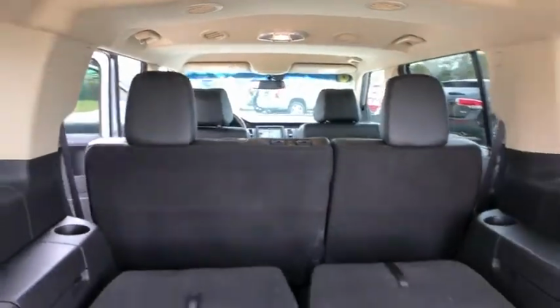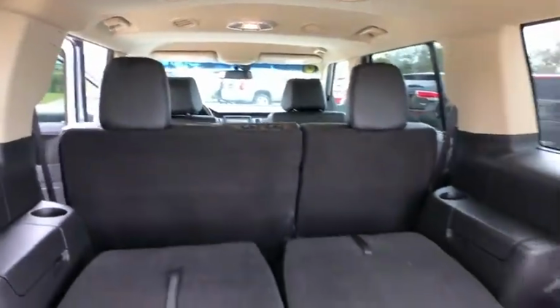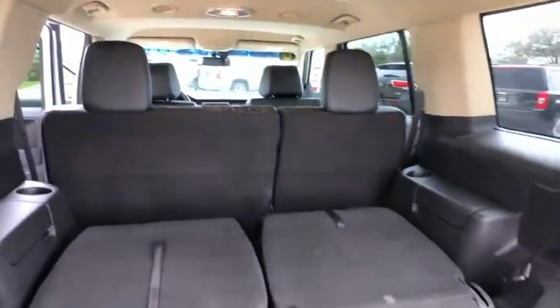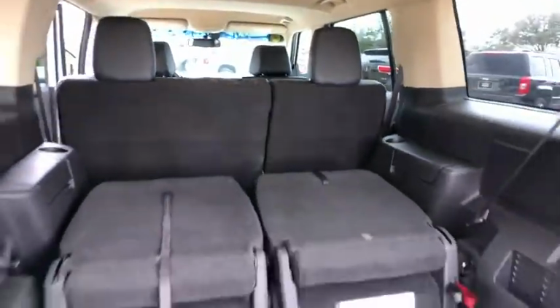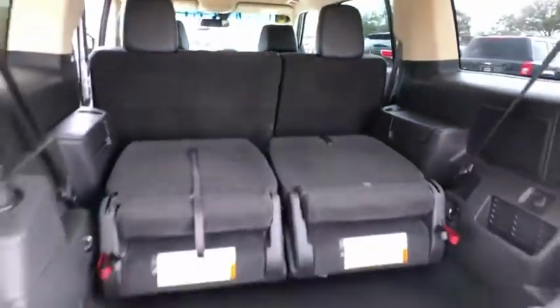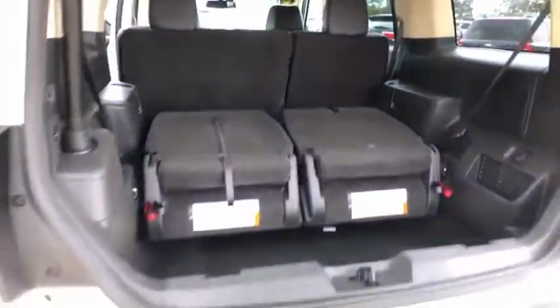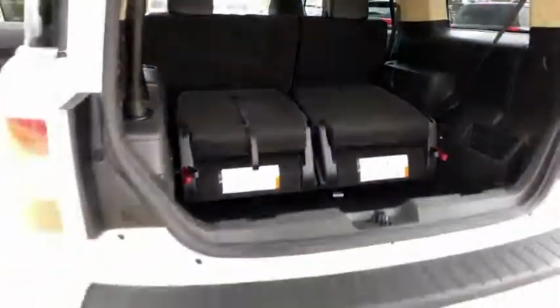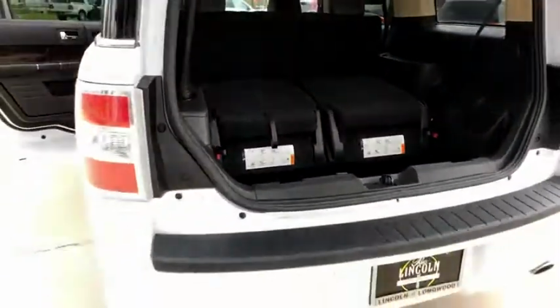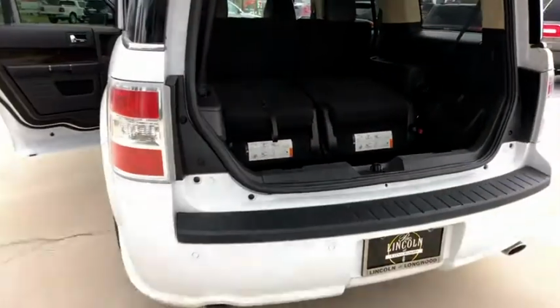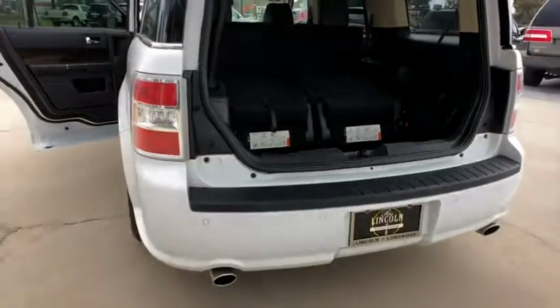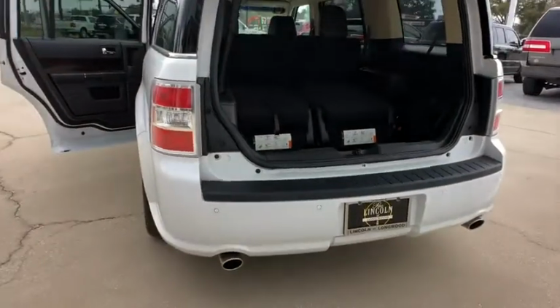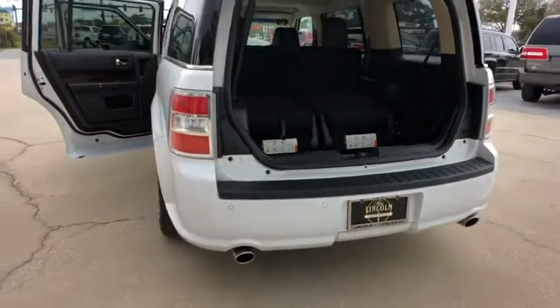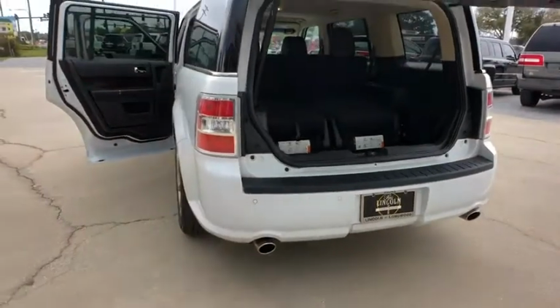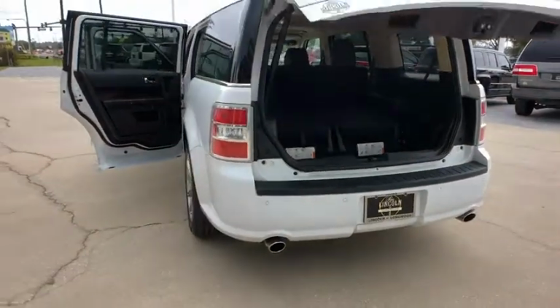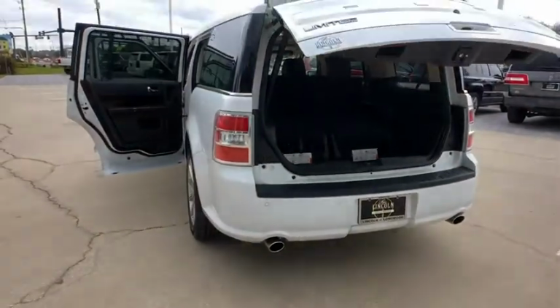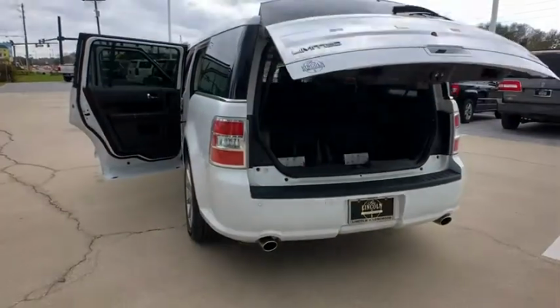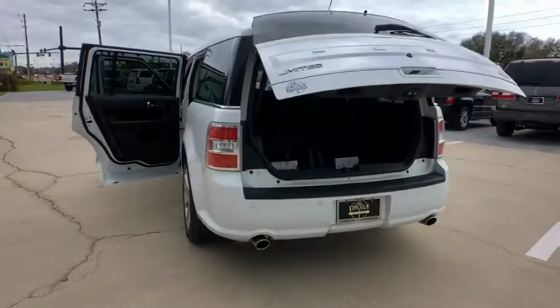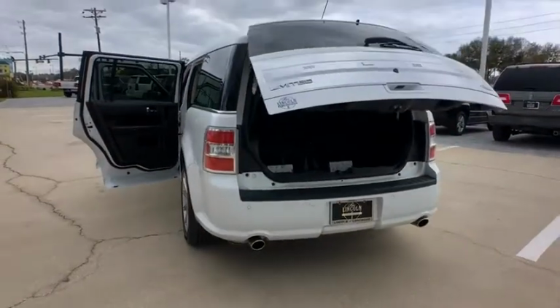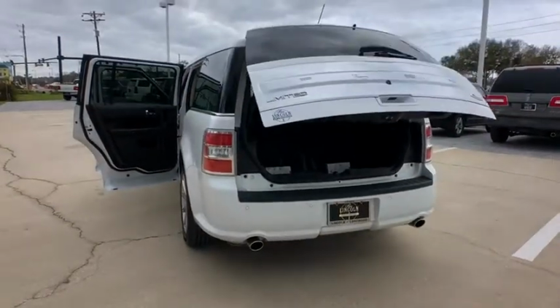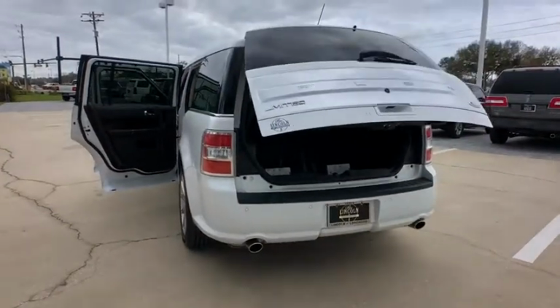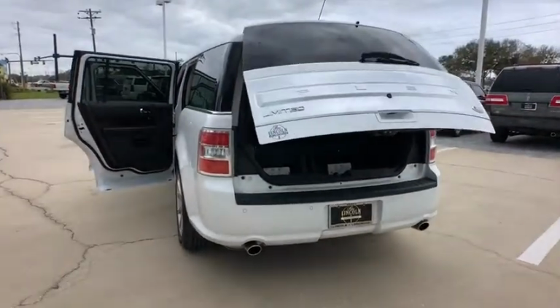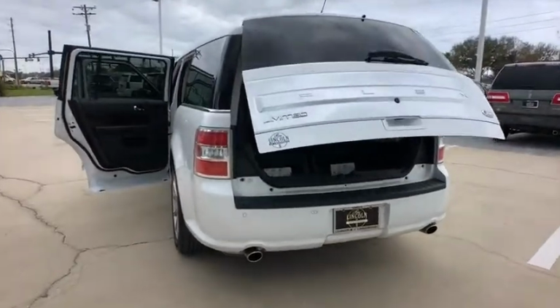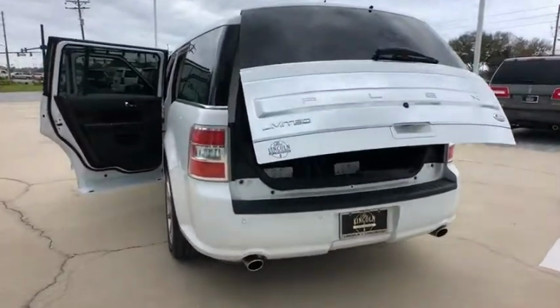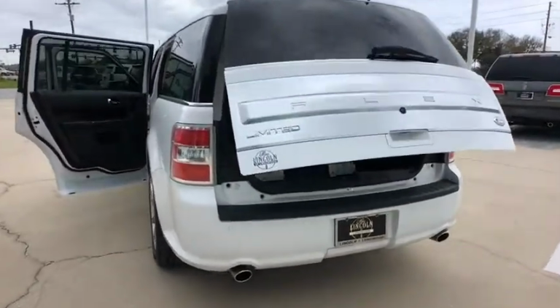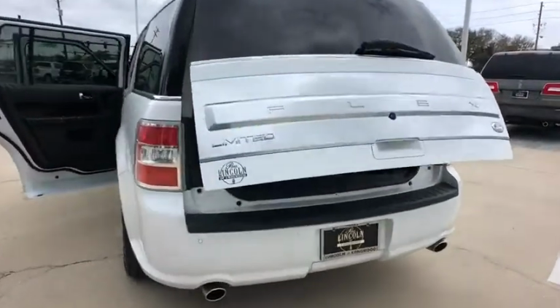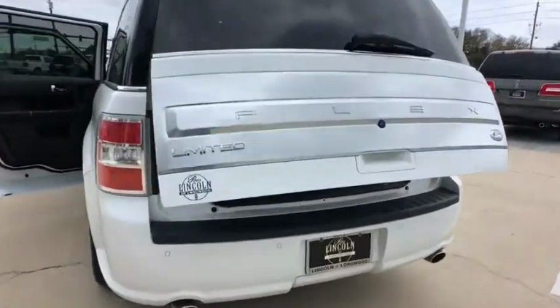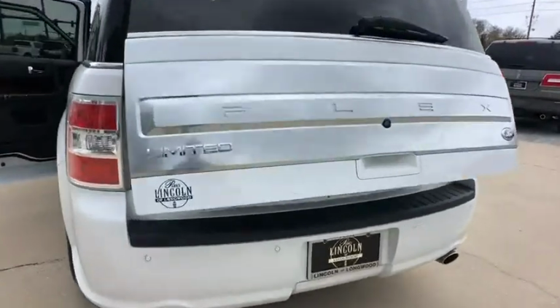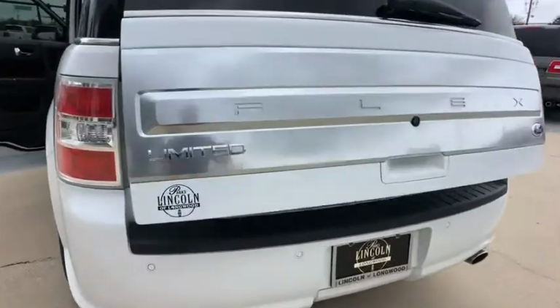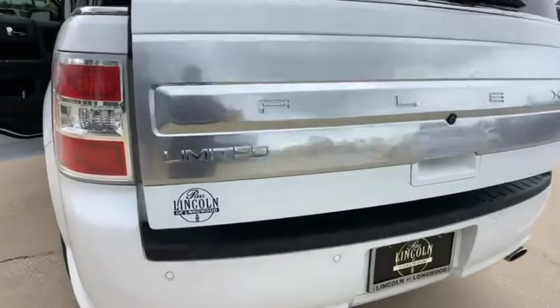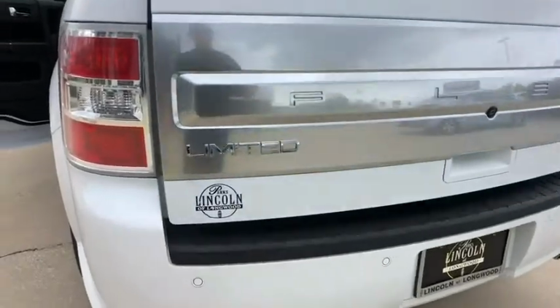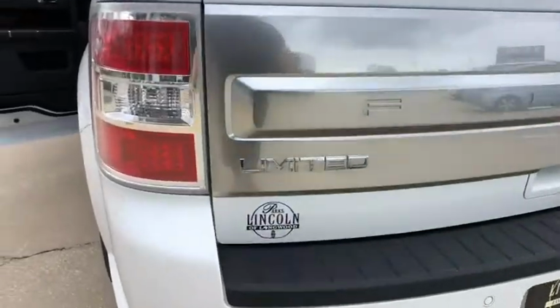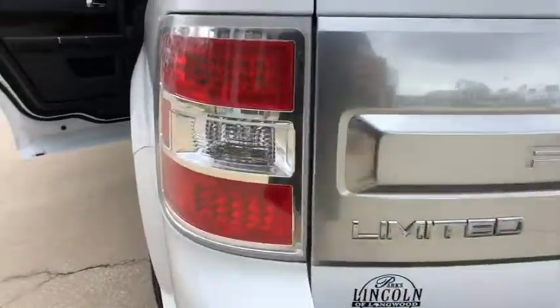Leather-wrapped steering wheel, adjustable steering wheel, power steering, cruise control, four-wheel disc brakes, keyless start, floor mats, aluminum wheels.